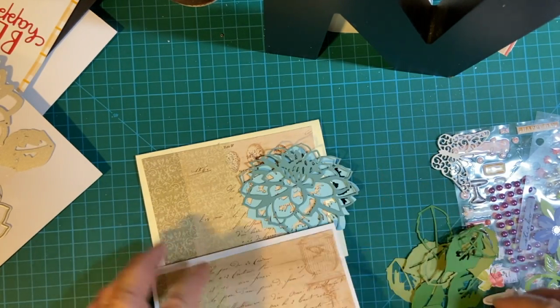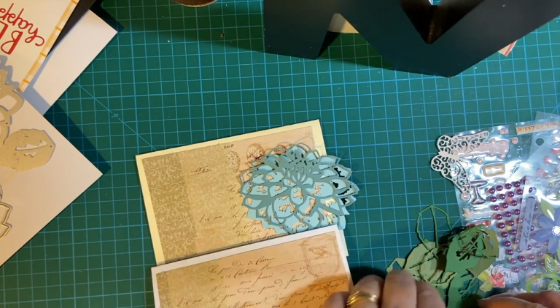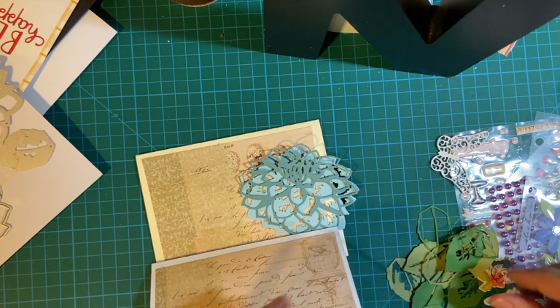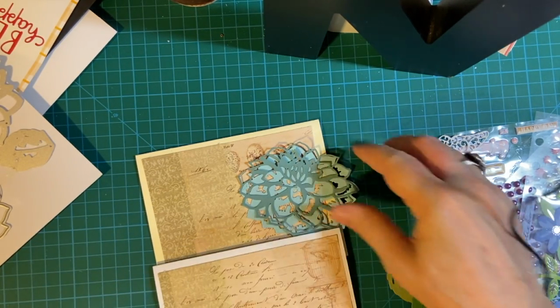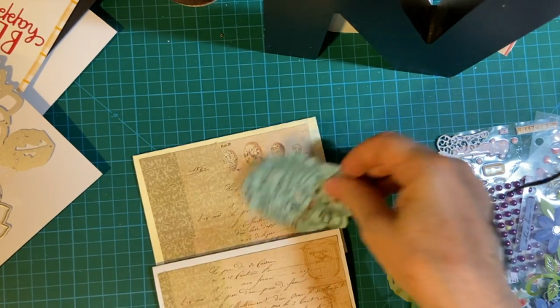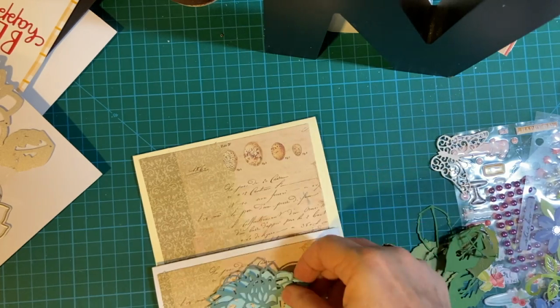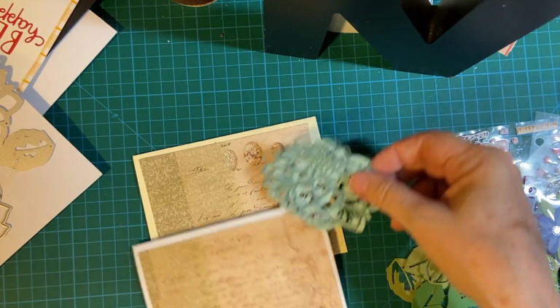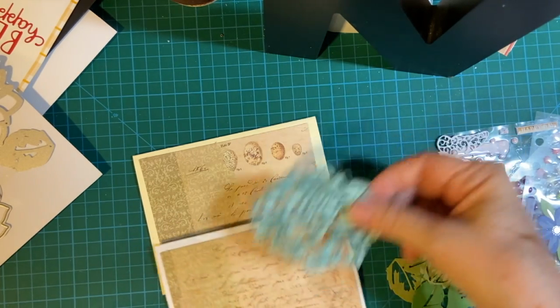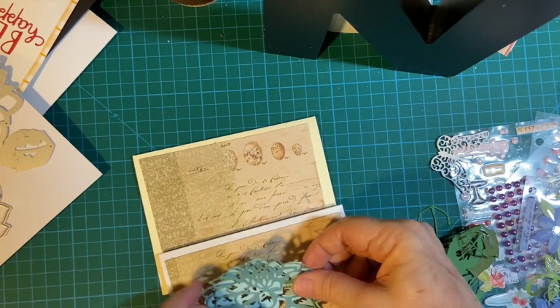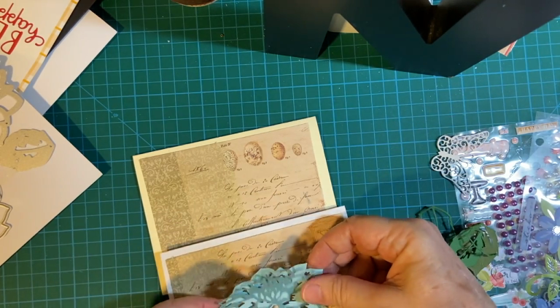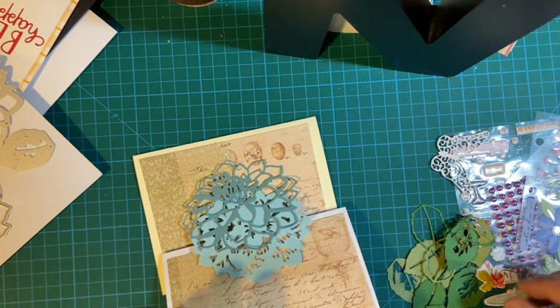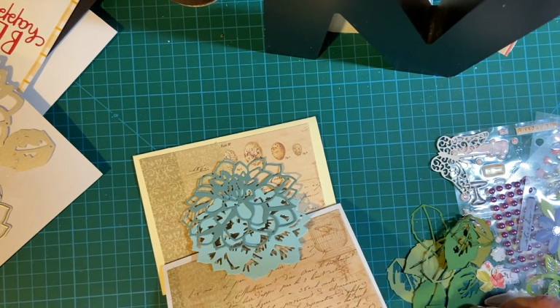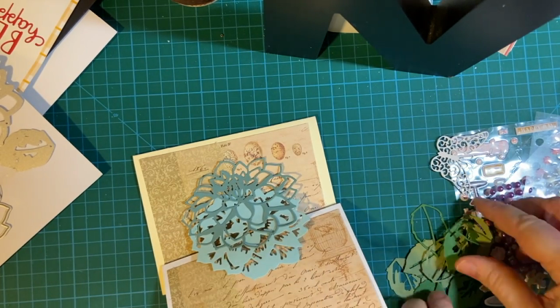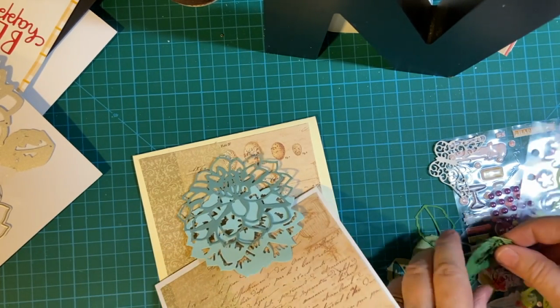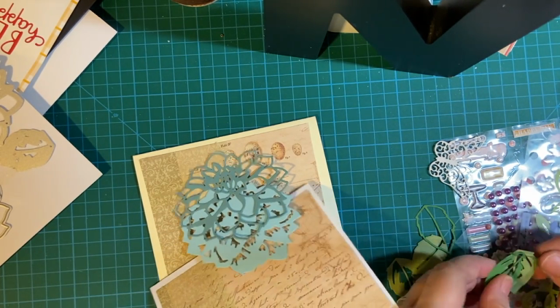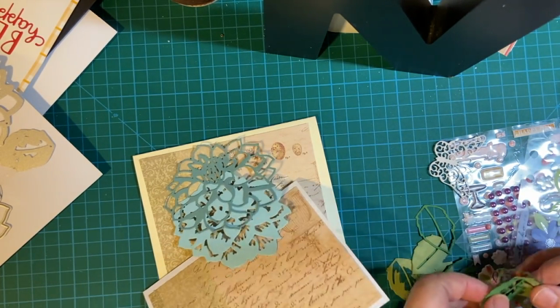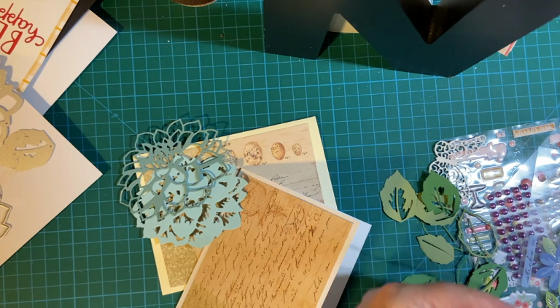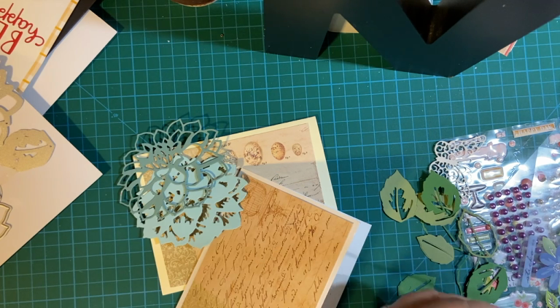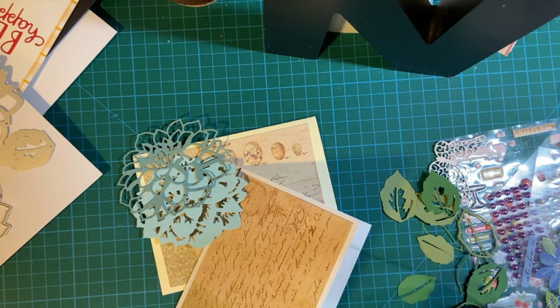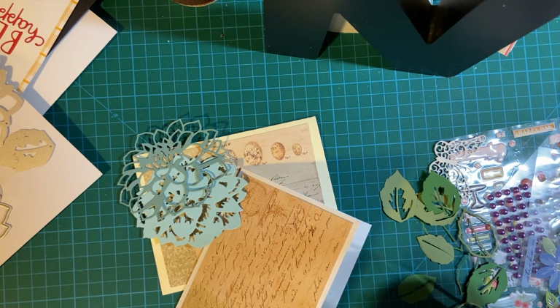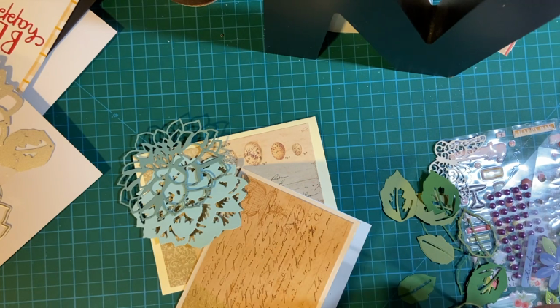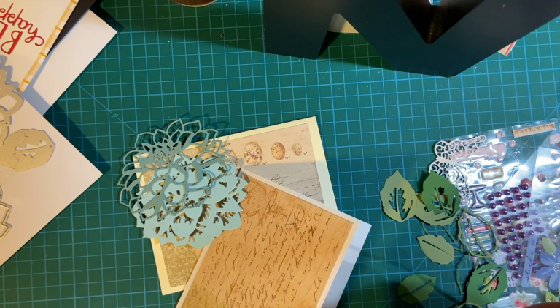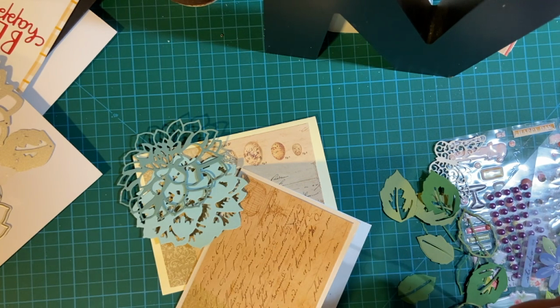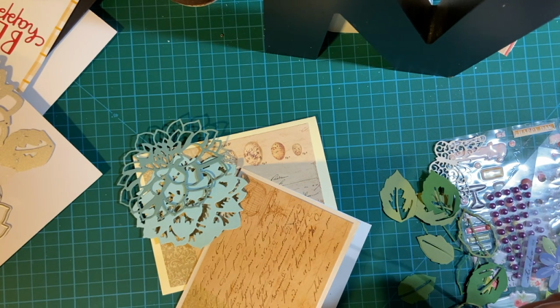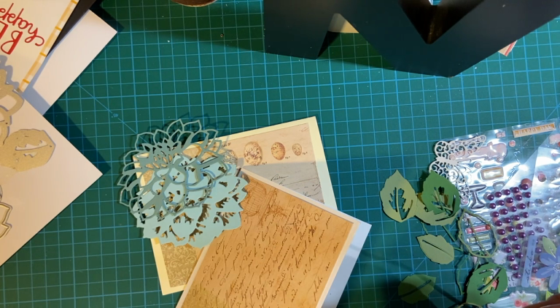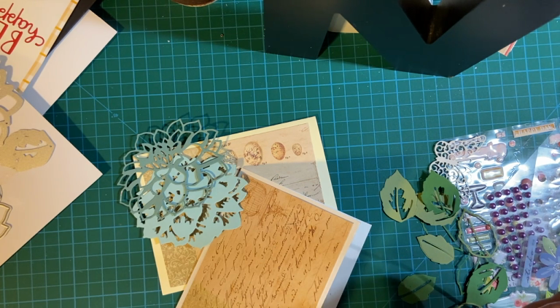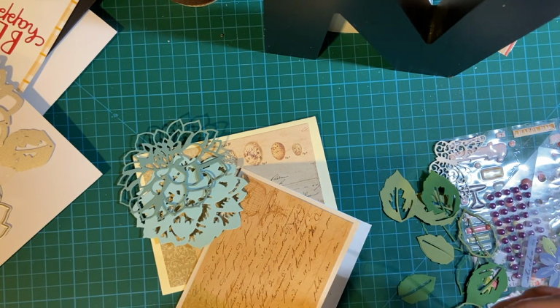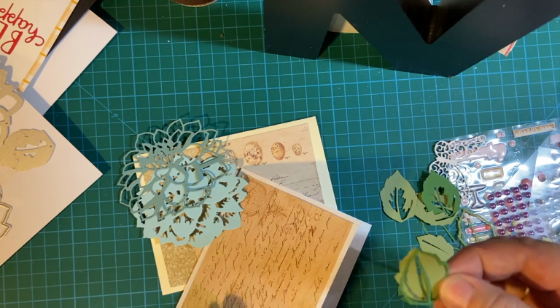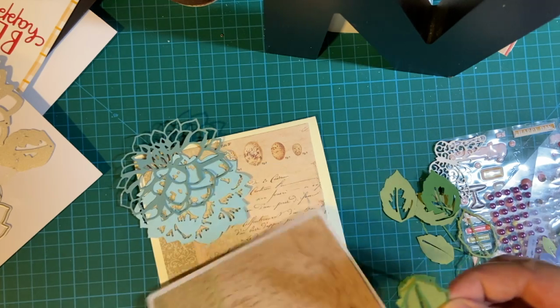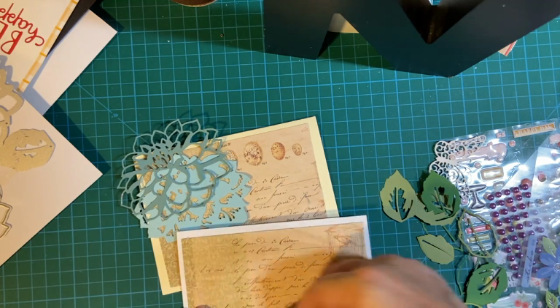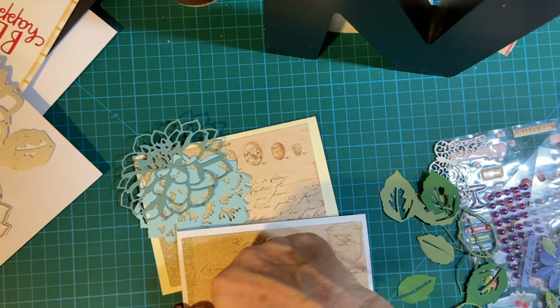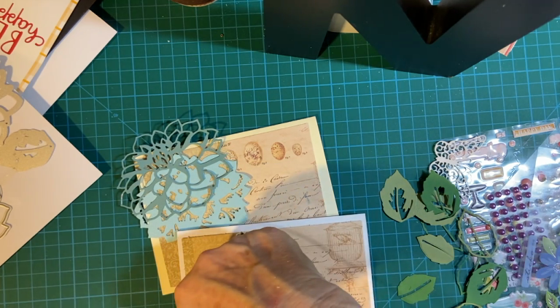But first, before I attach this, I'm going to put a leaf down. Paper piecing can be interesting for sure. So we're going to put that down first.